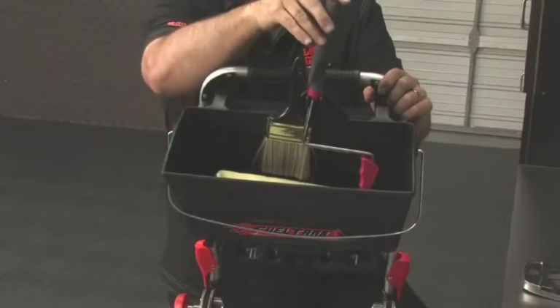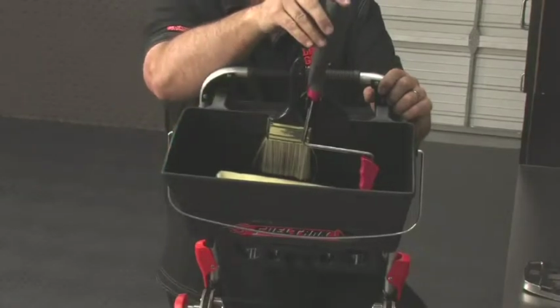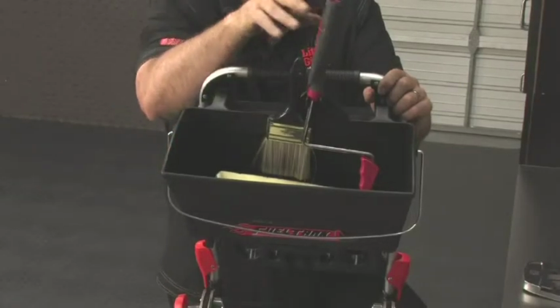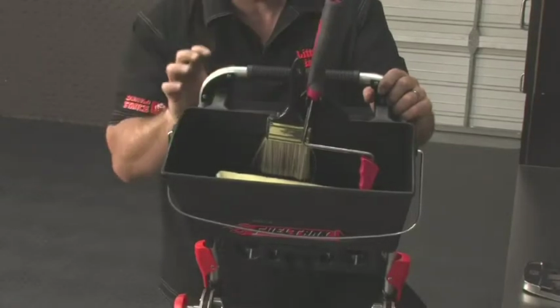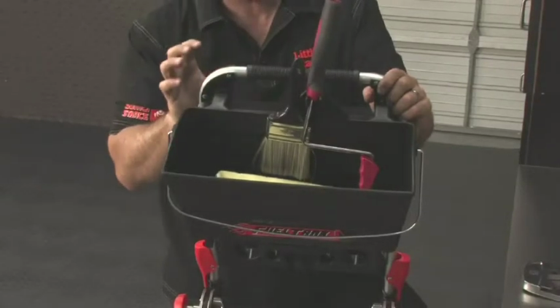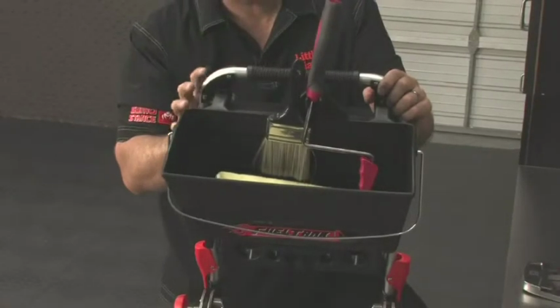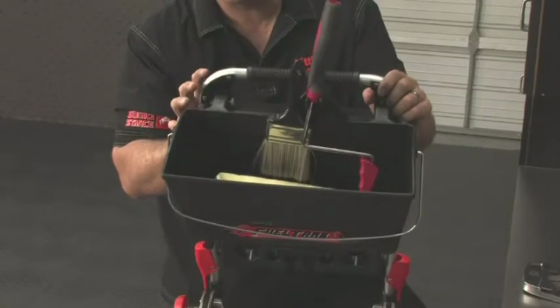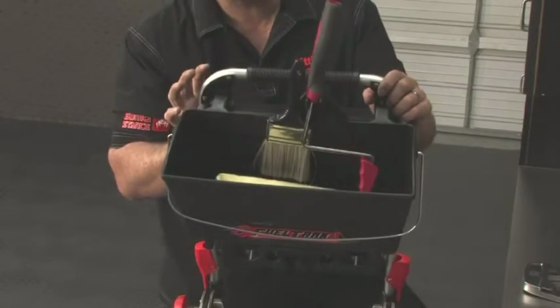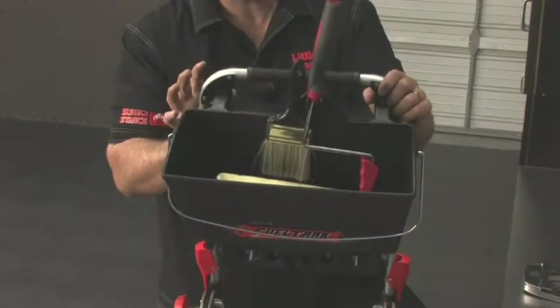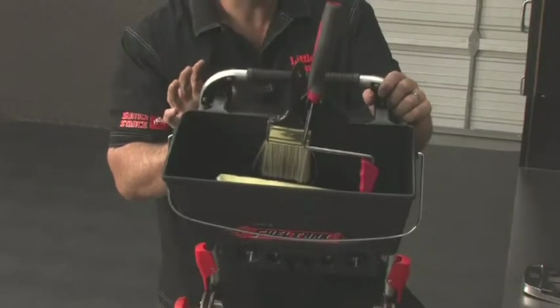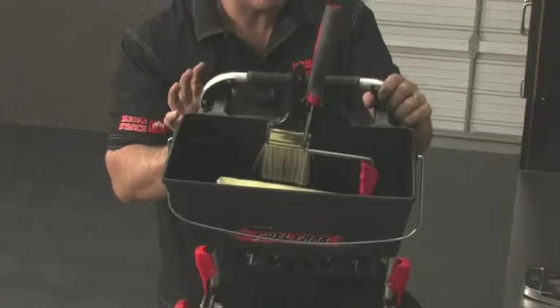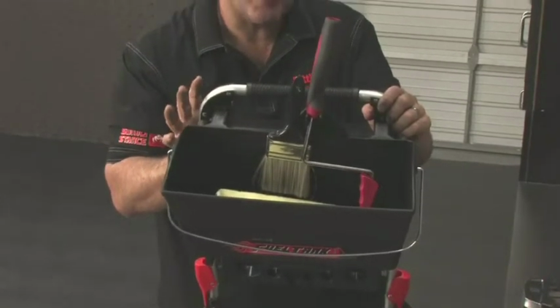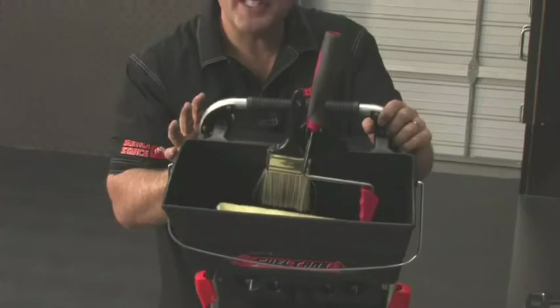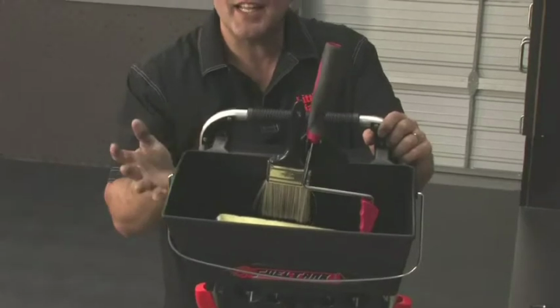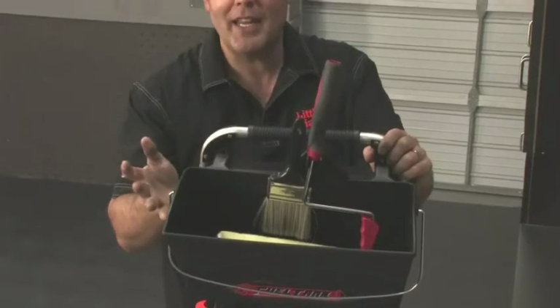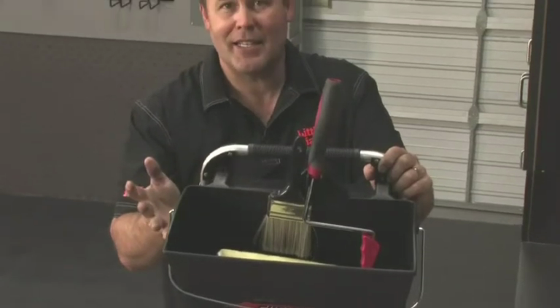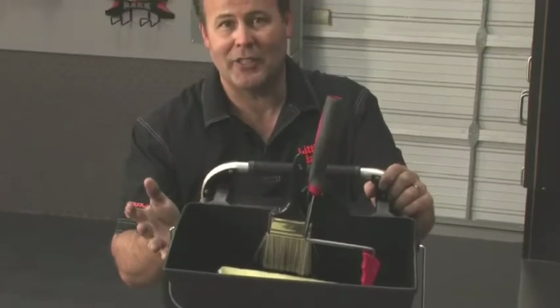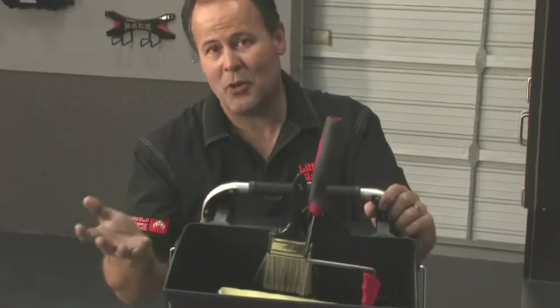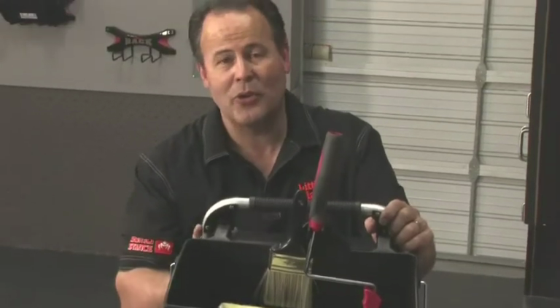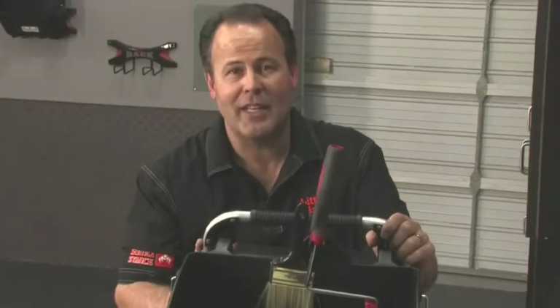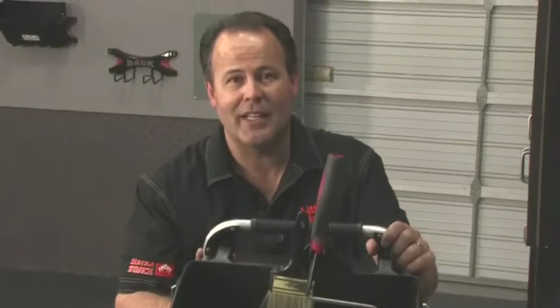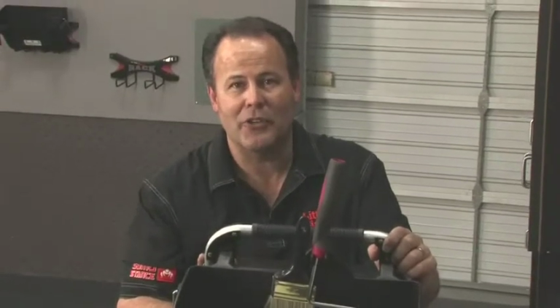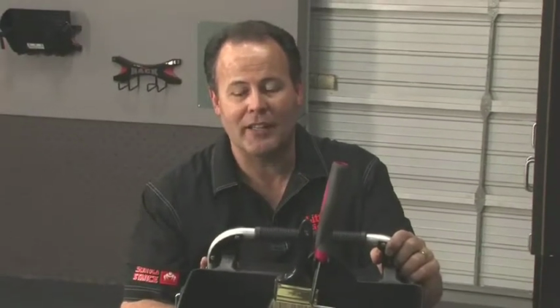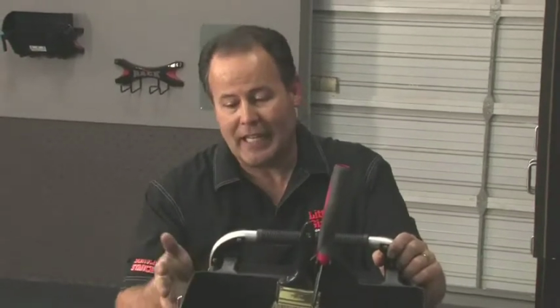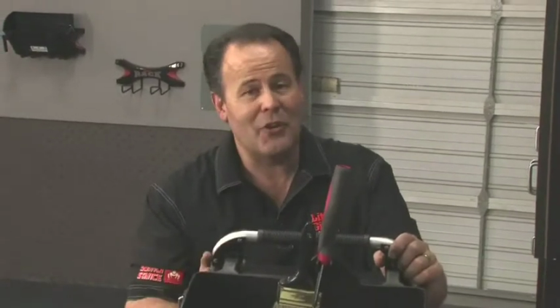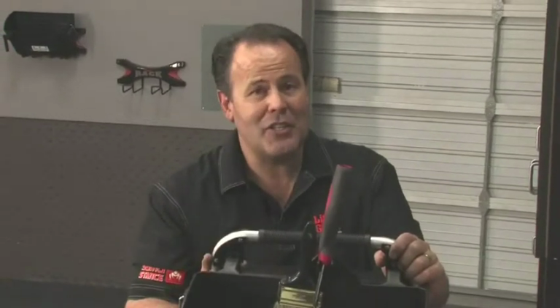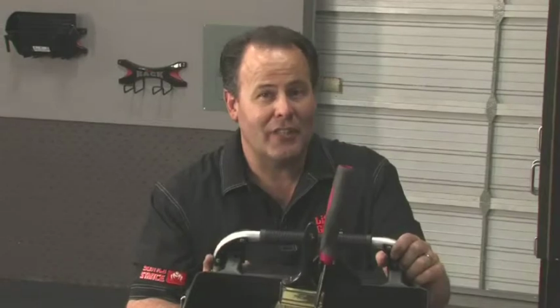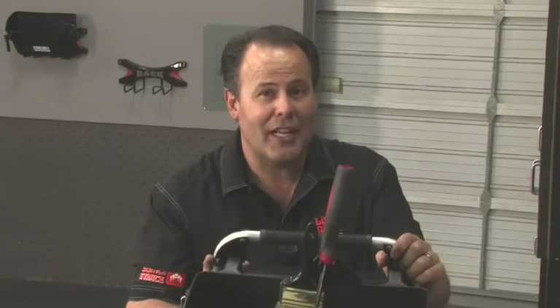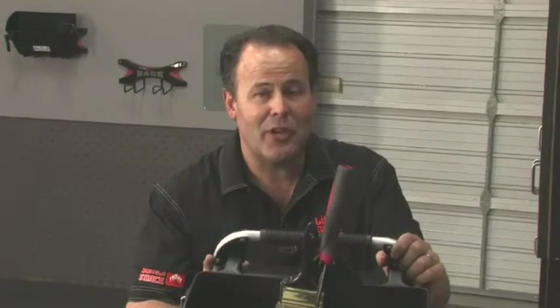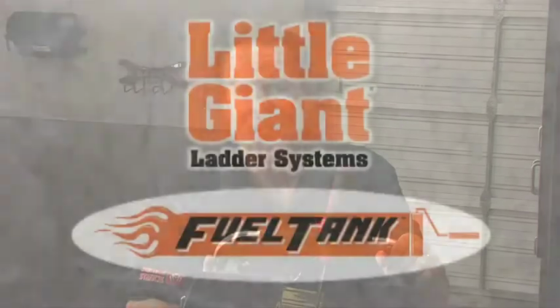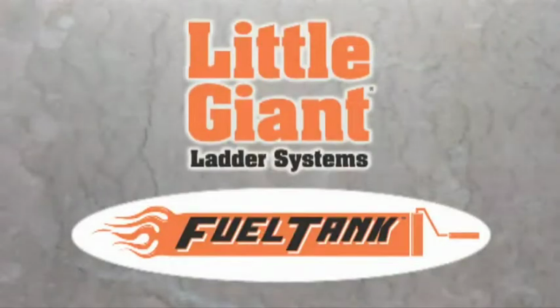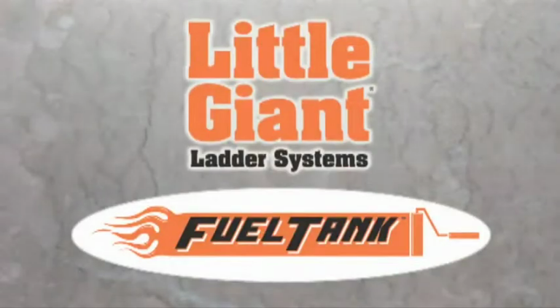Same with the roller. The thing that's really great though is it's made of a special polymer that doesn't allow paint to stick to it, so it's a real quick, easy cleanup when you're done. It is a great addition to the Lil' Giant Xtreme. It's called the fuel tank.